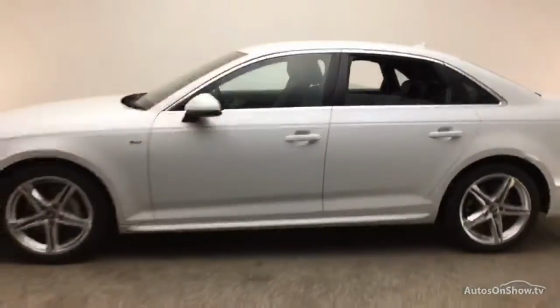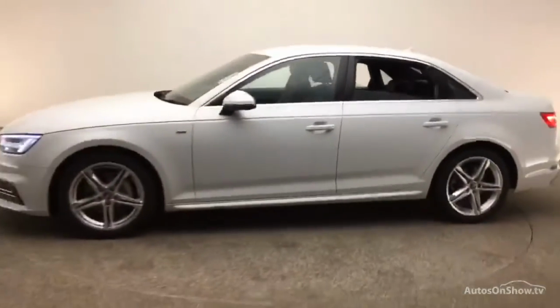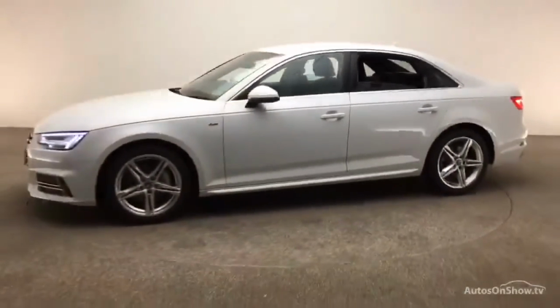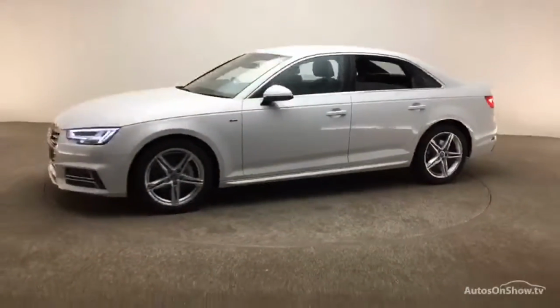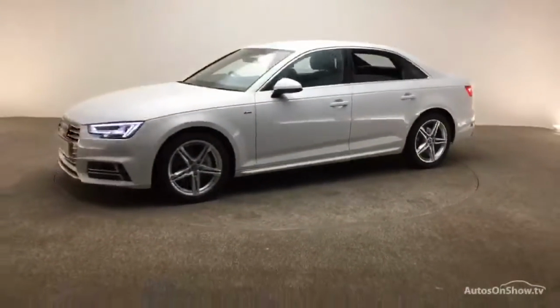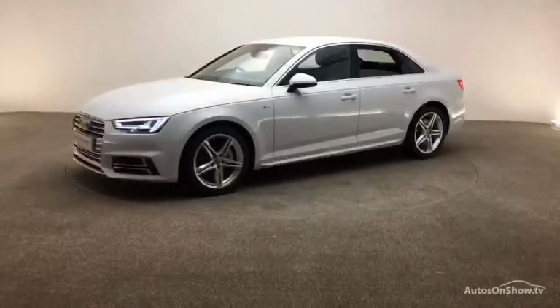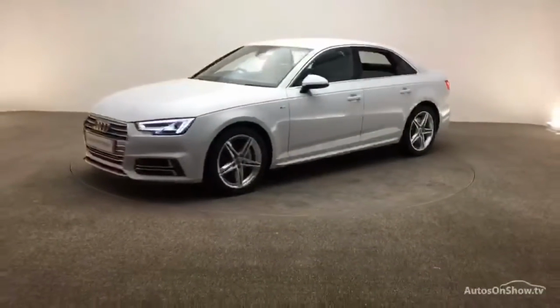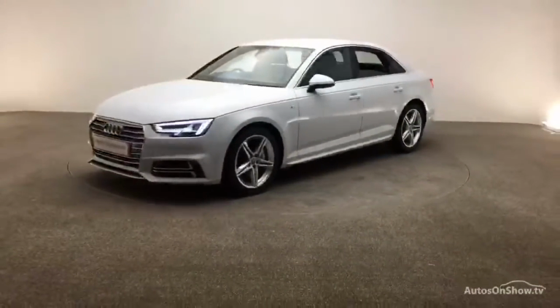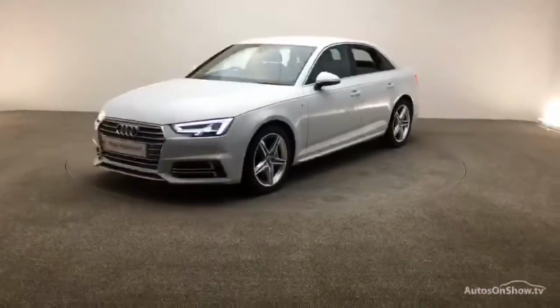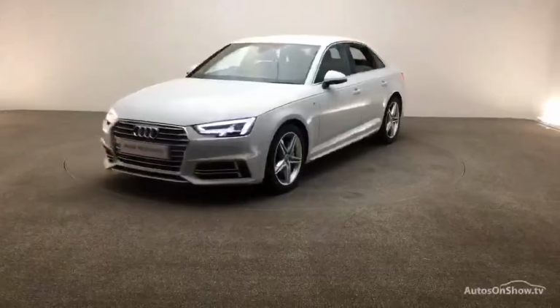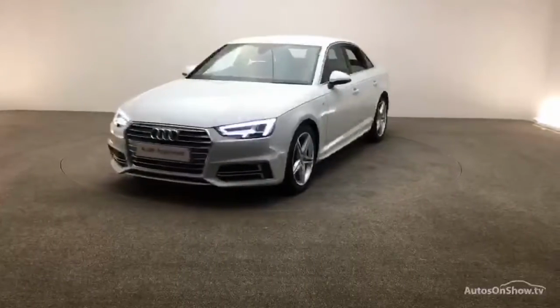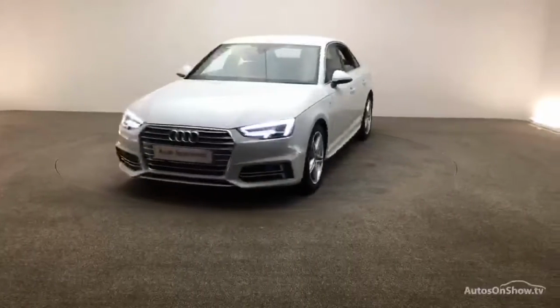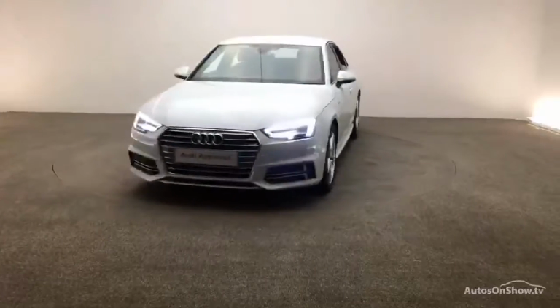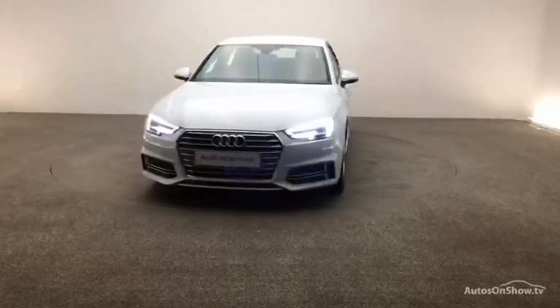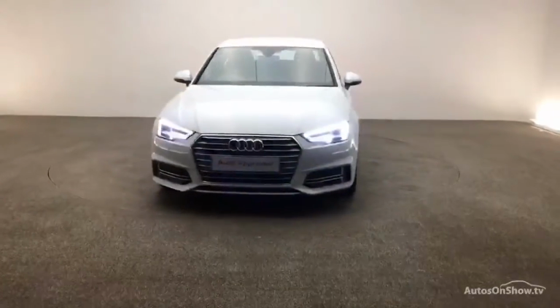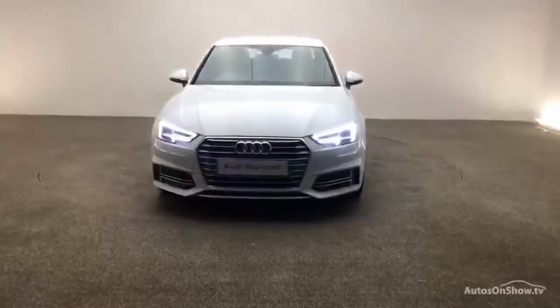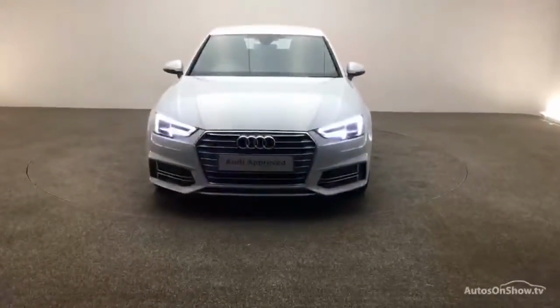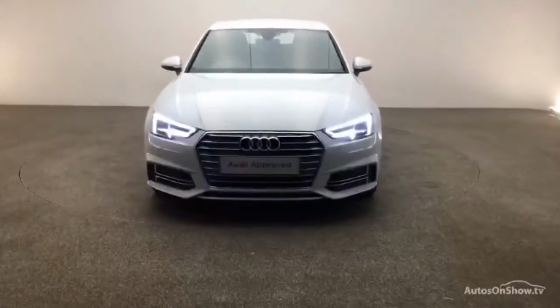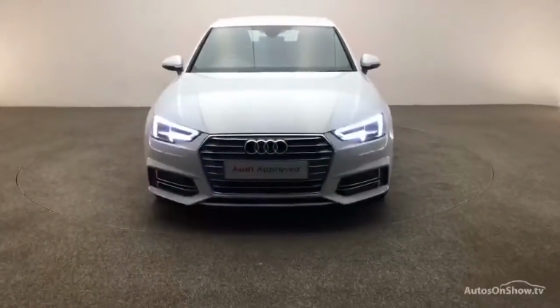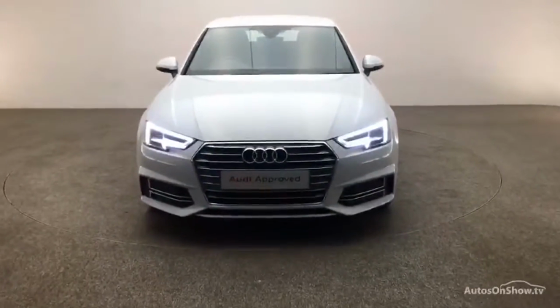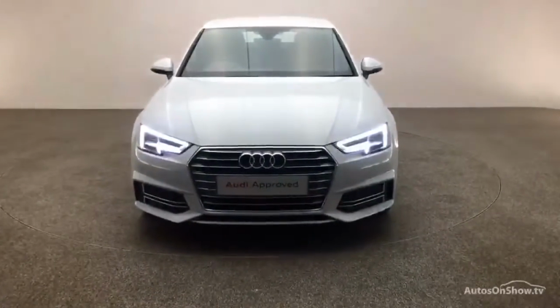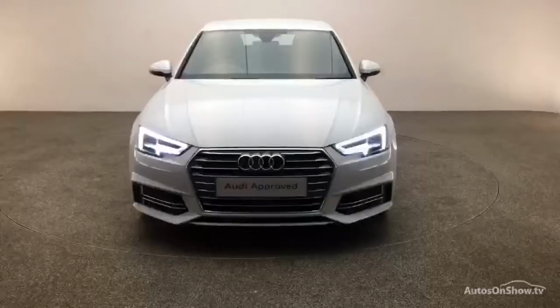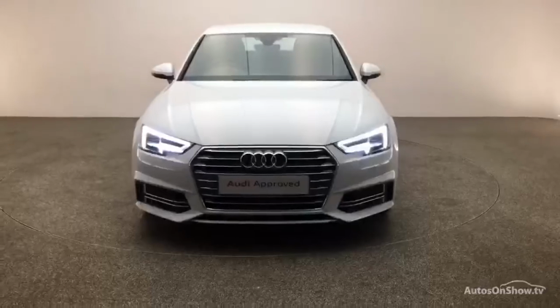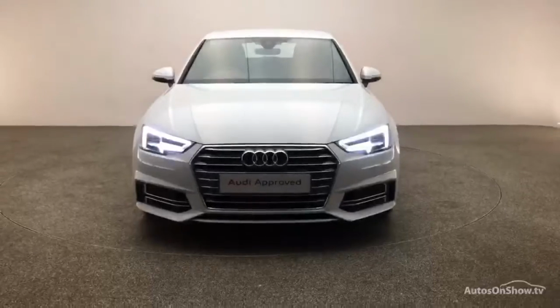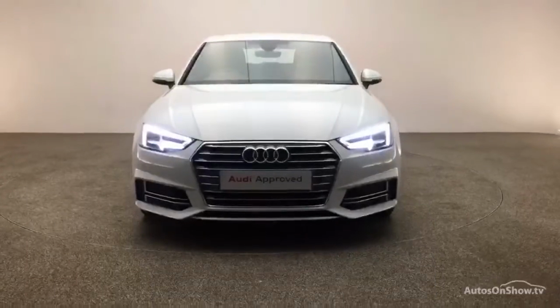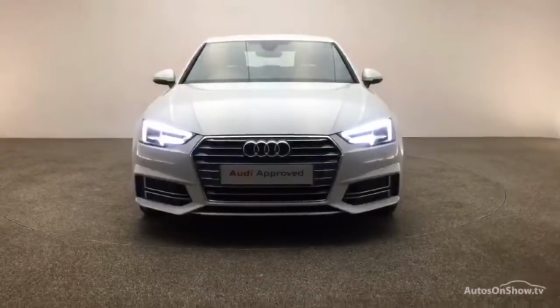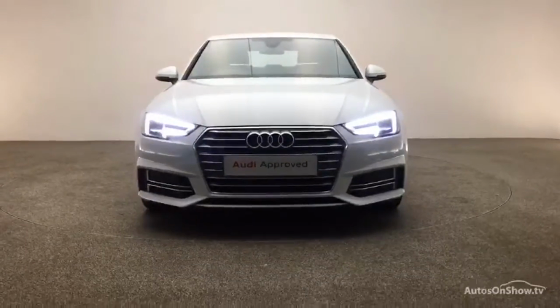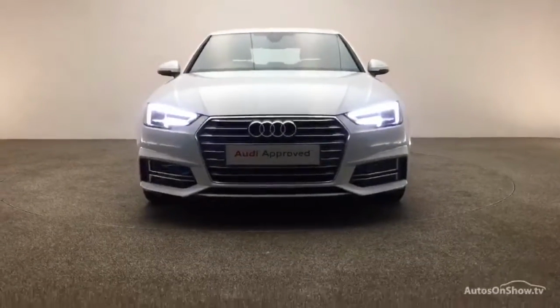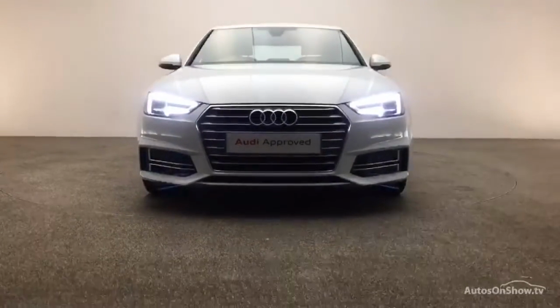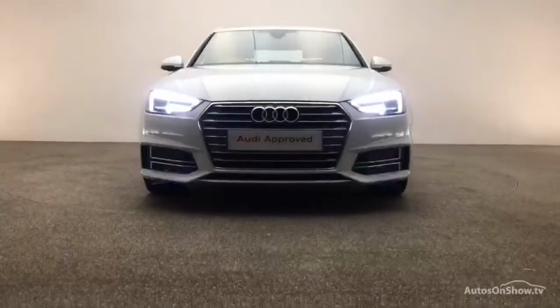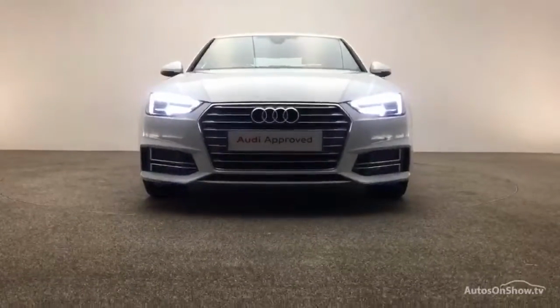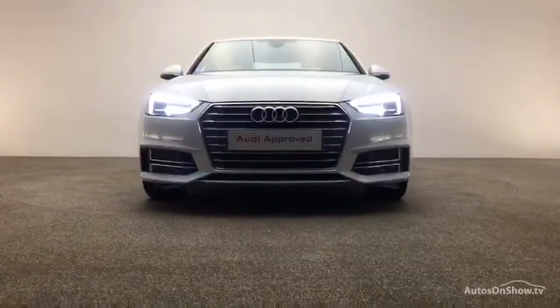A 12-month warranty including roadside assistance is provided. Our dedicated approved used specialist team are on hand seven days a week, while our team of business managers are here to assist with a range of simple financing options tailored to suit every individual — all ensuring there are no distractions from the thrill of driving your new purchase.